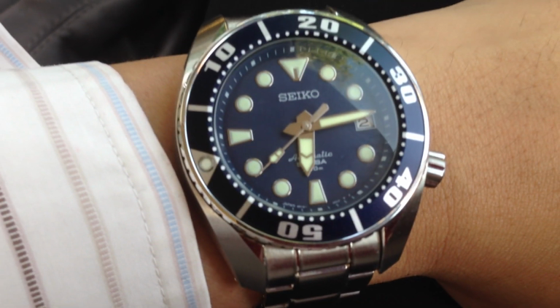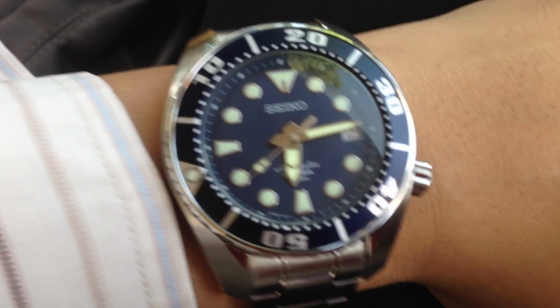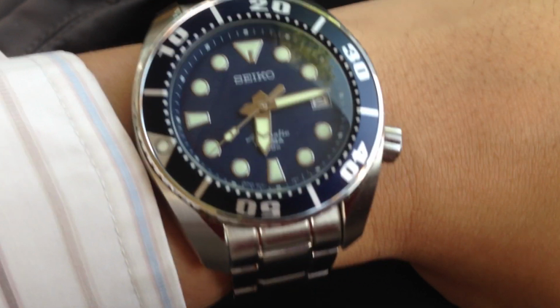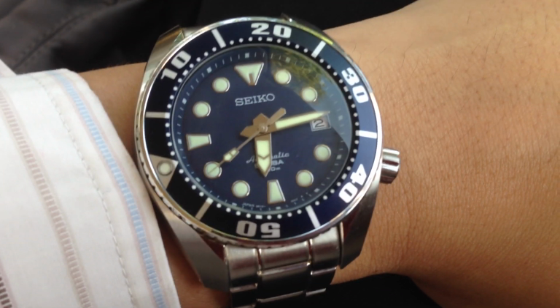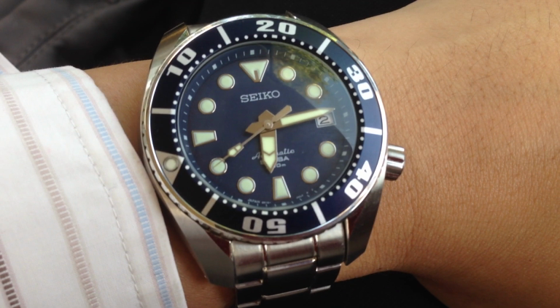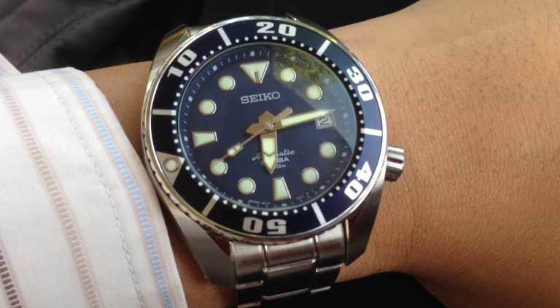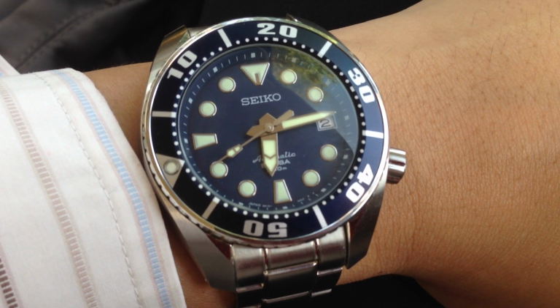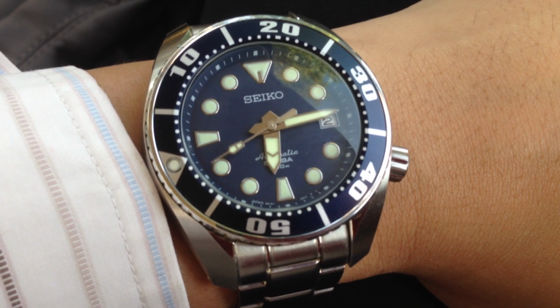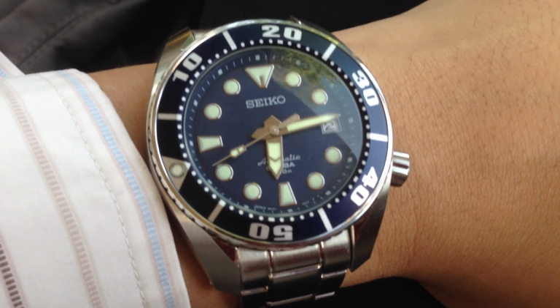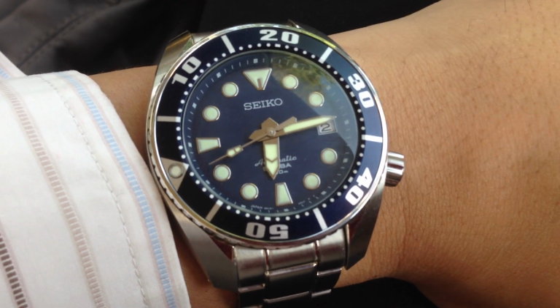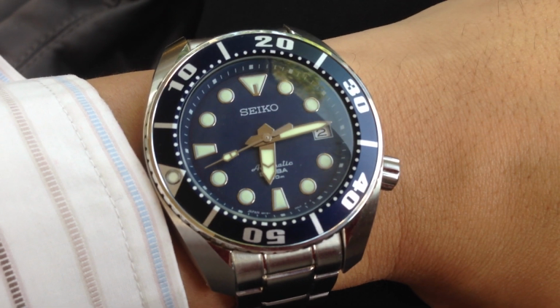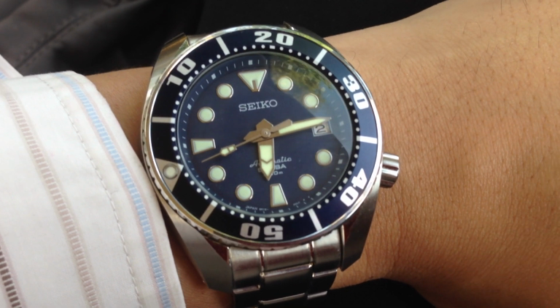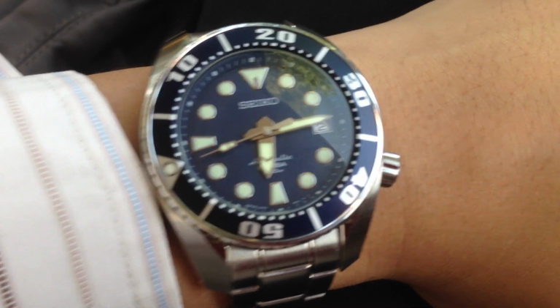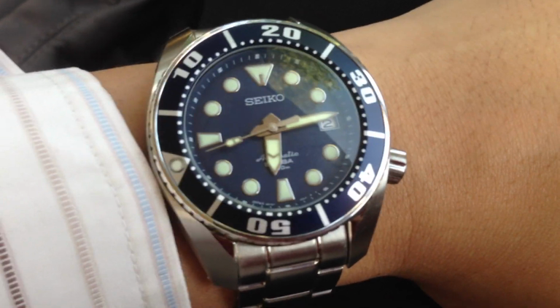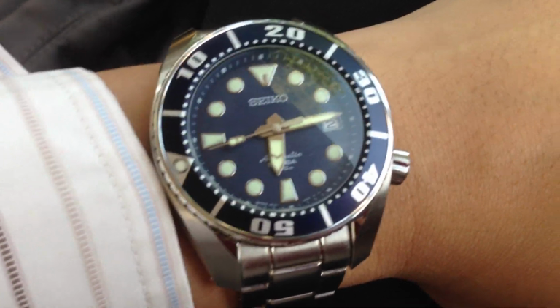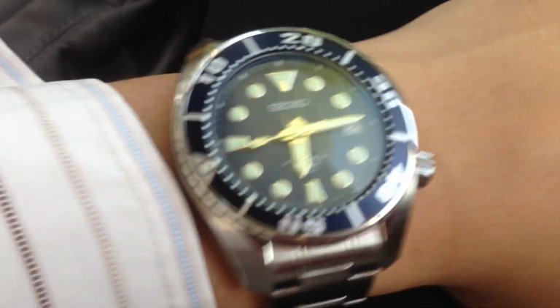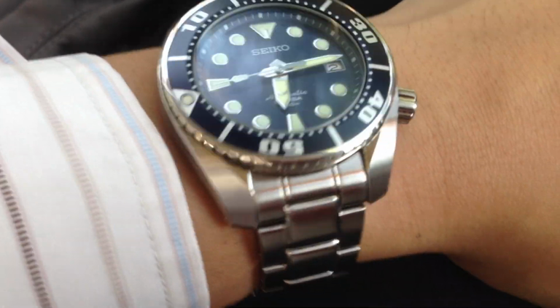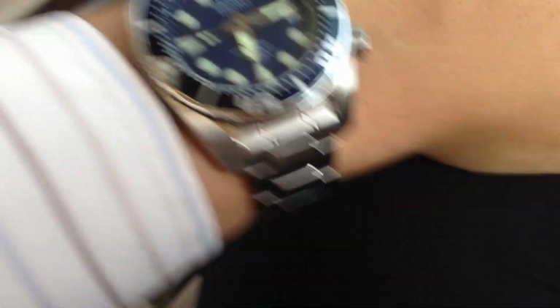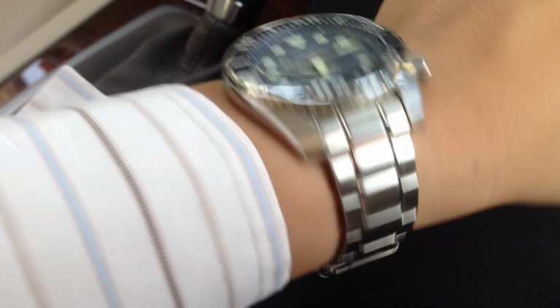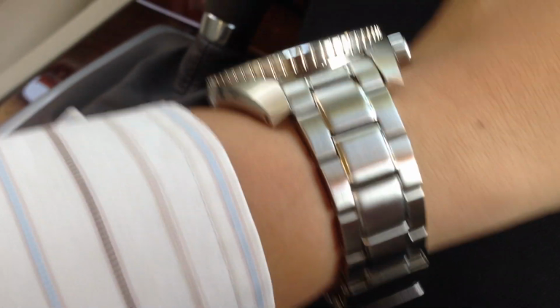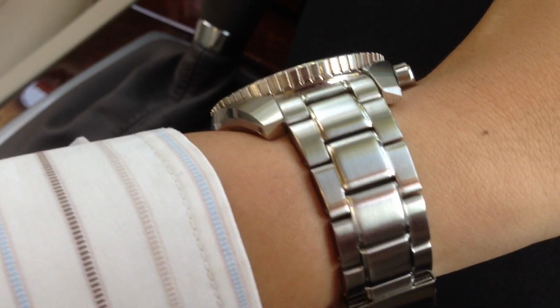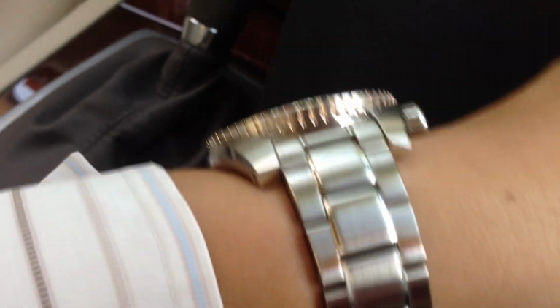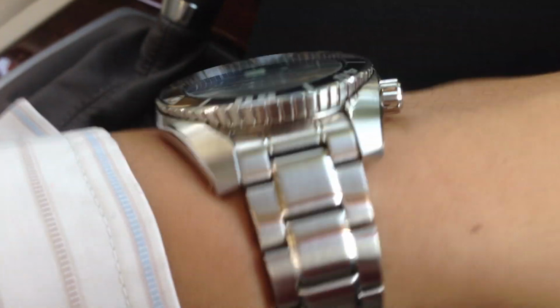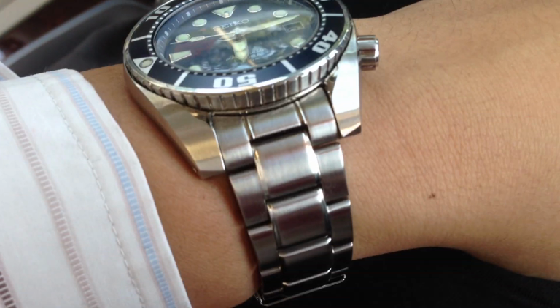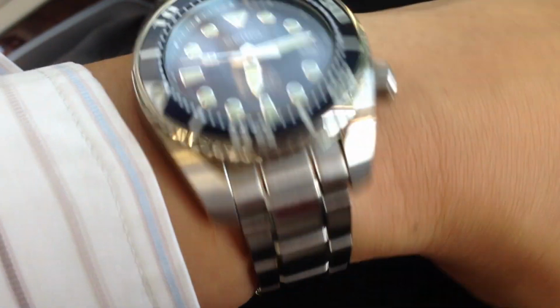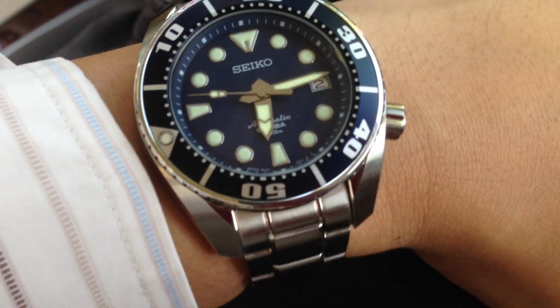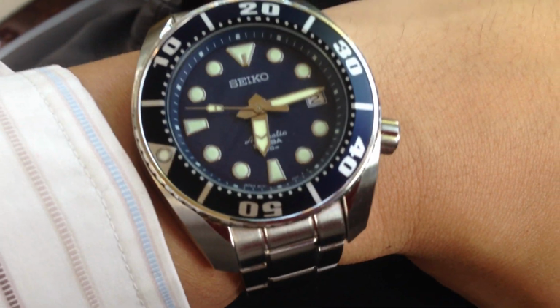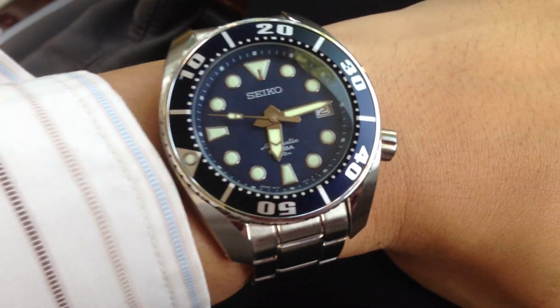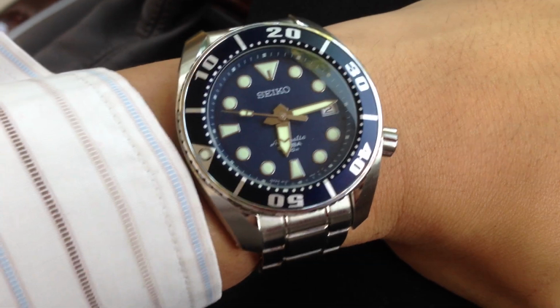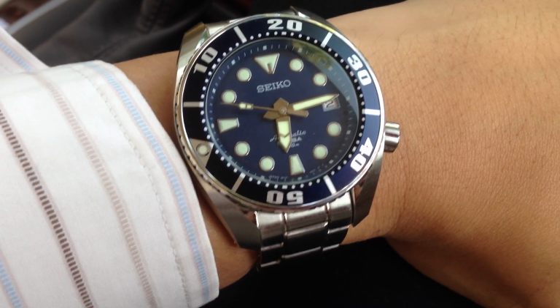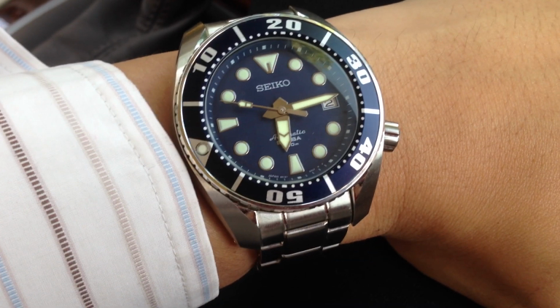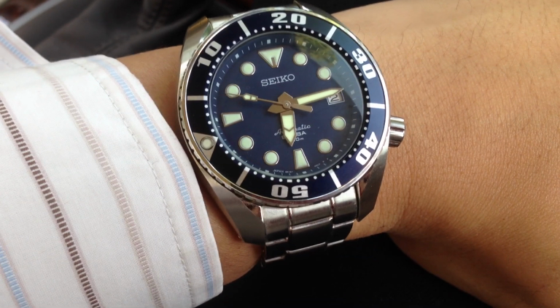I like this watch. The blue is very nice — the colour of the dial always looks great and it sits well on my wrist. Thank you for viewing this.